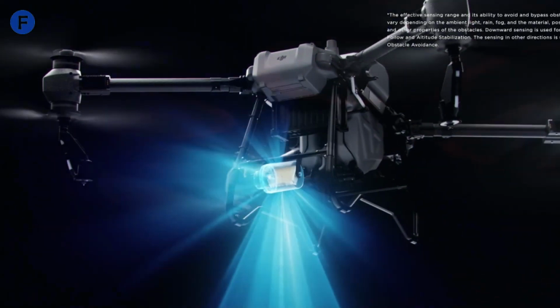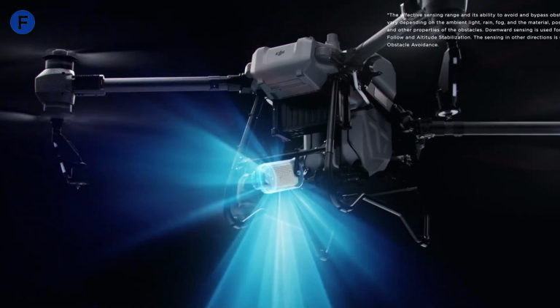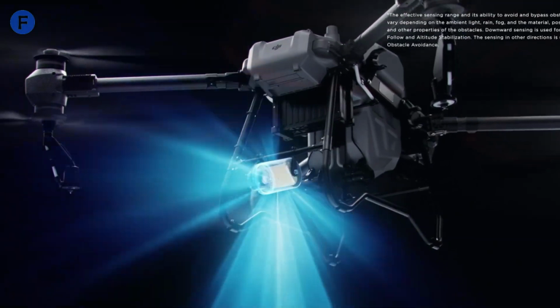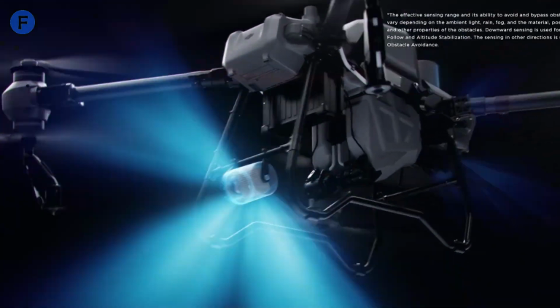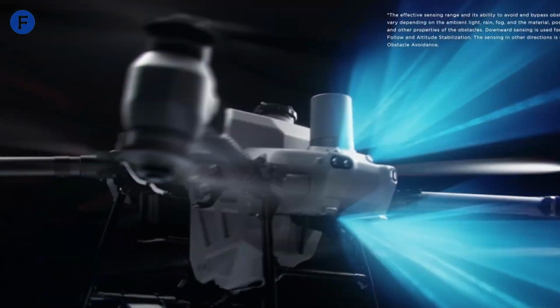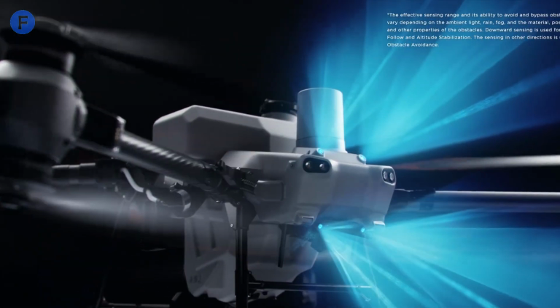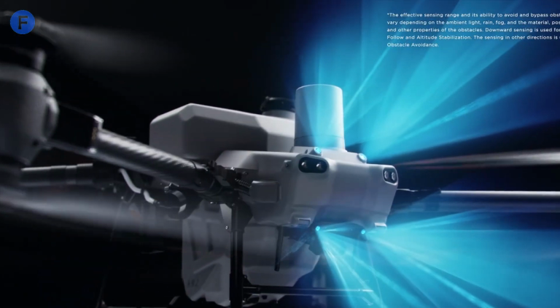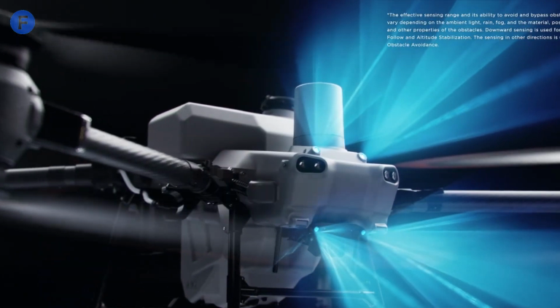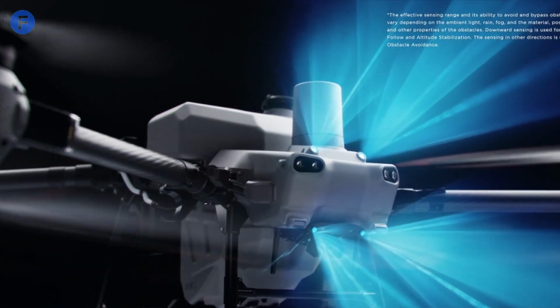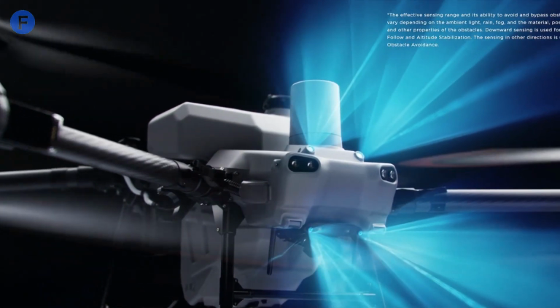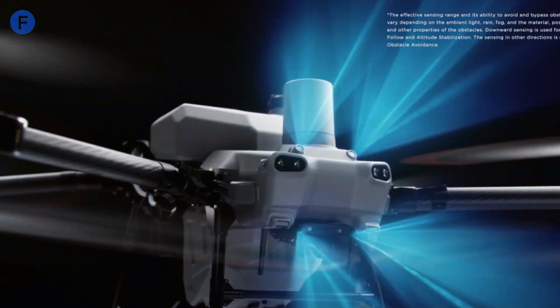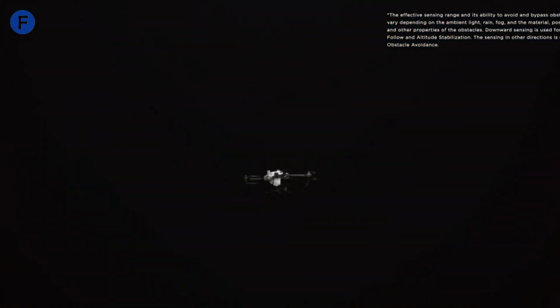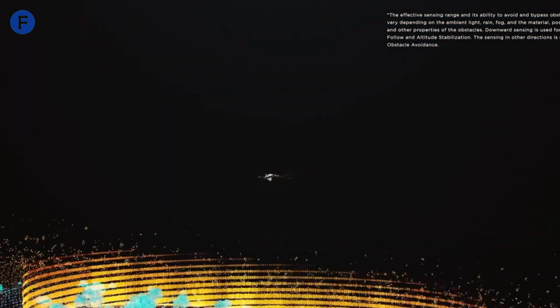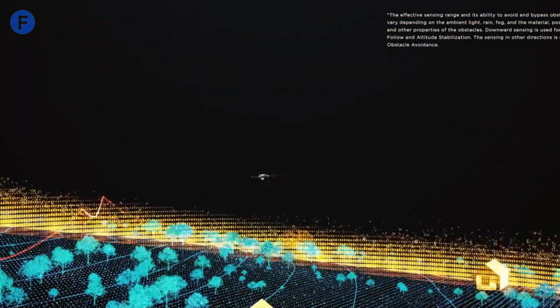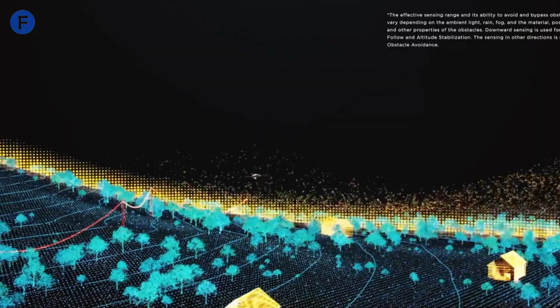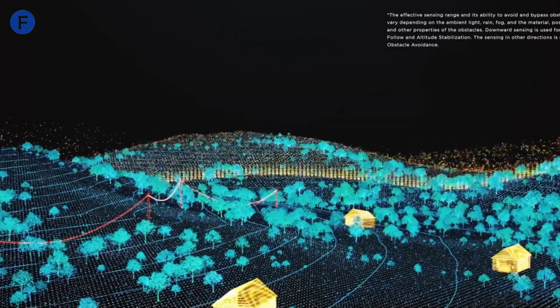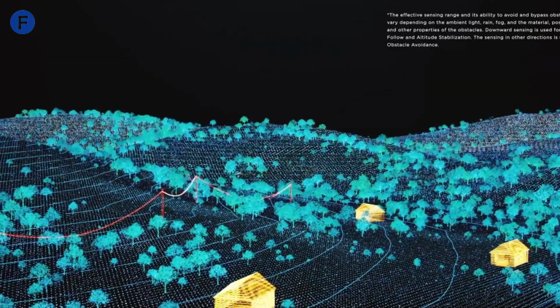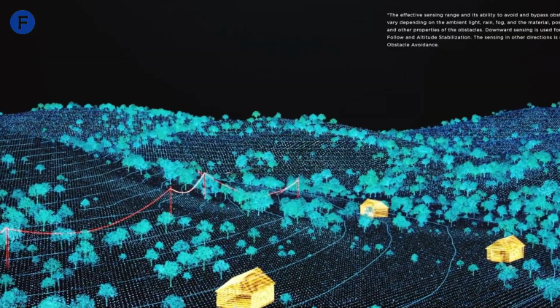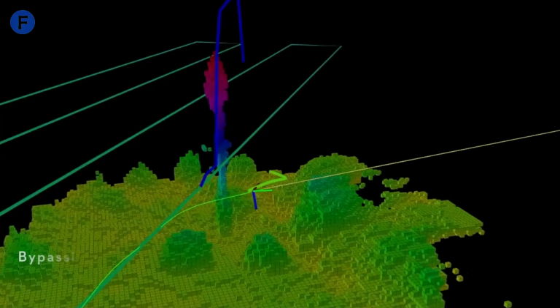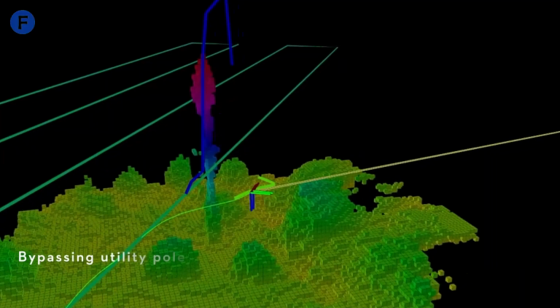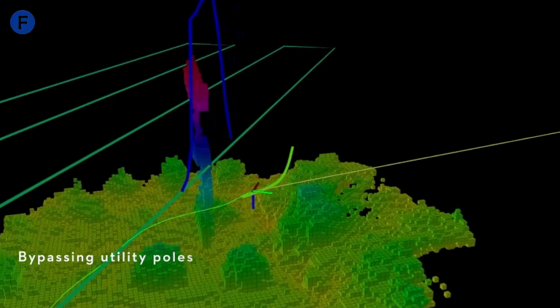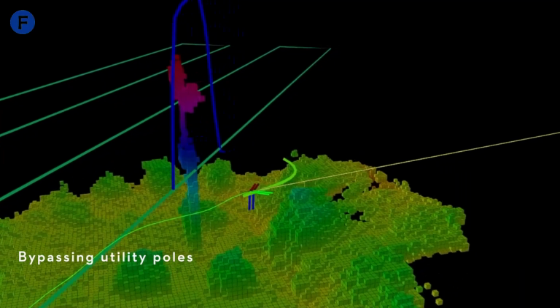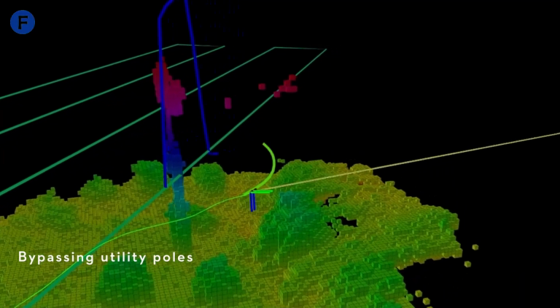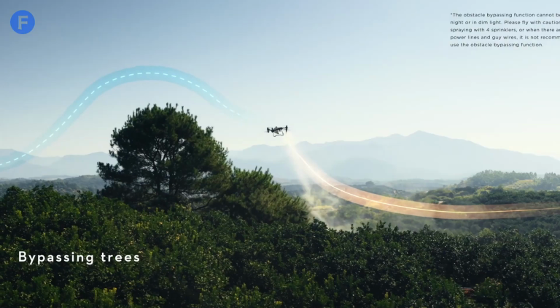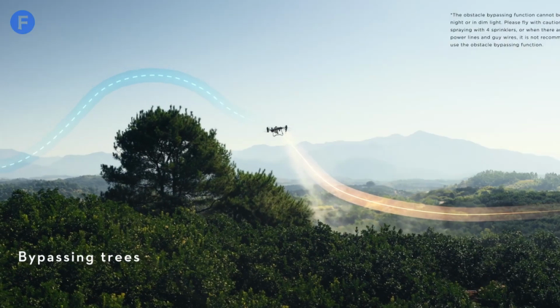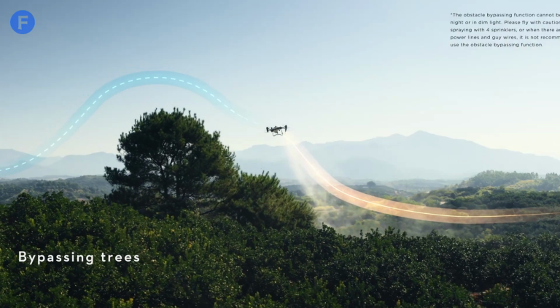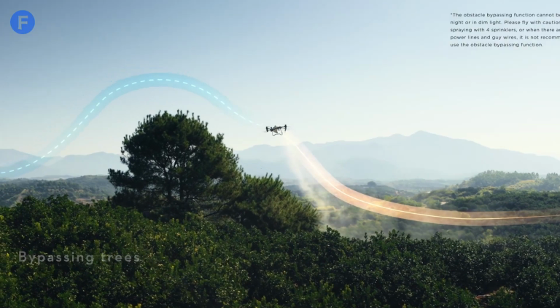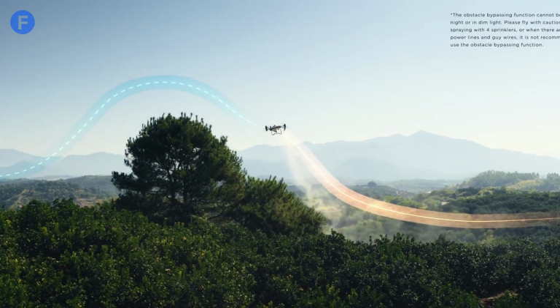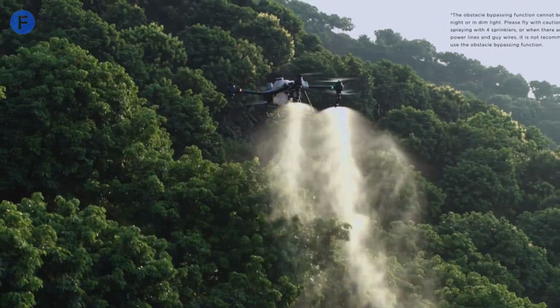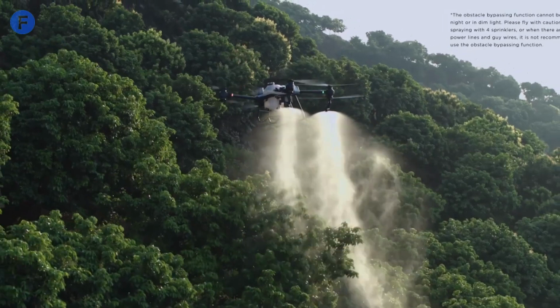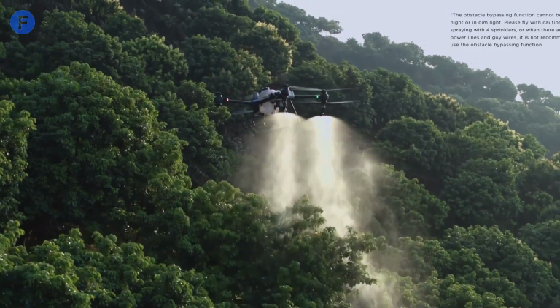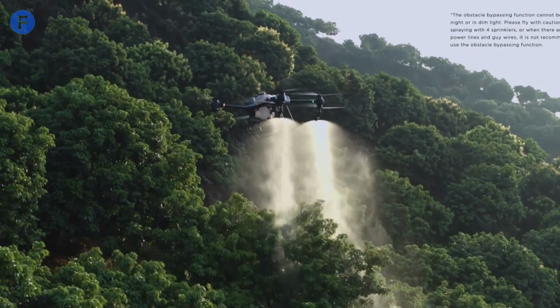And check out those white propellers — they're not just for show. They actually reflect sunlight better, which helps reduce the risk of overheating and keeps the drone performing consistently. Now let's talk about performance.